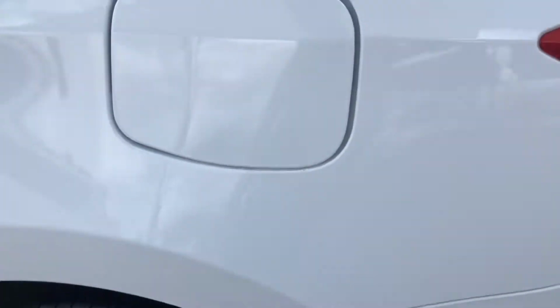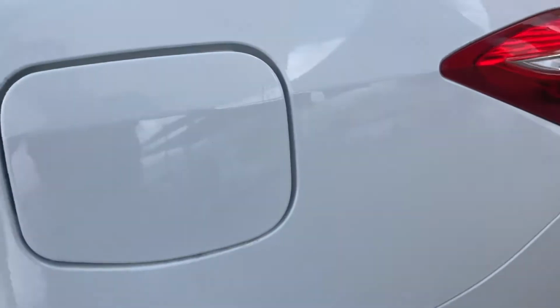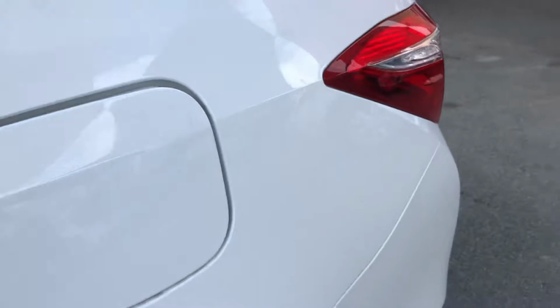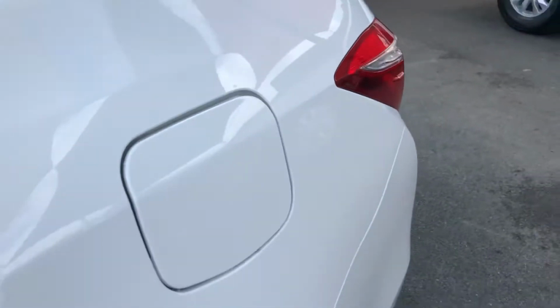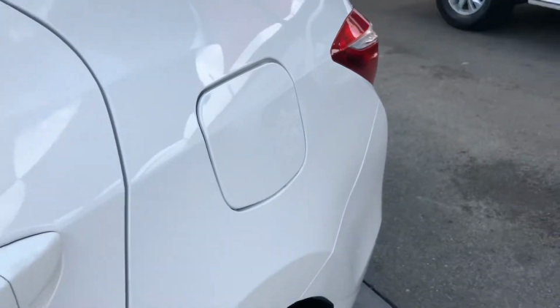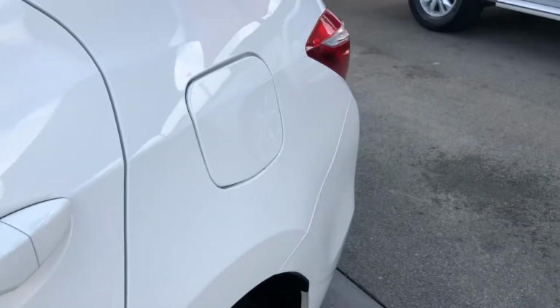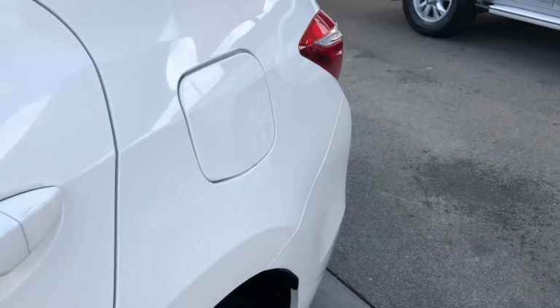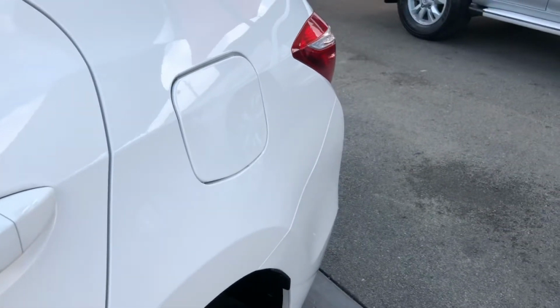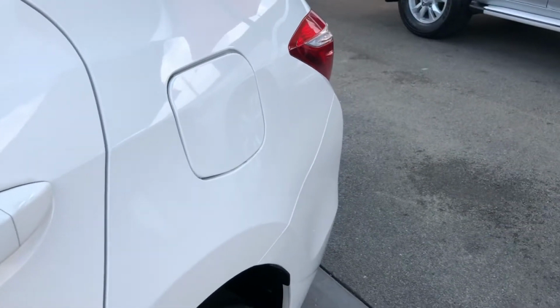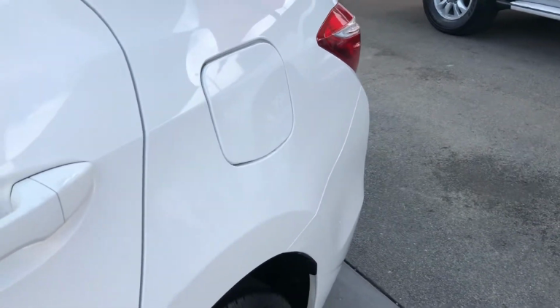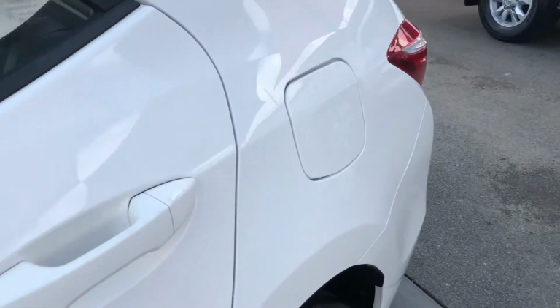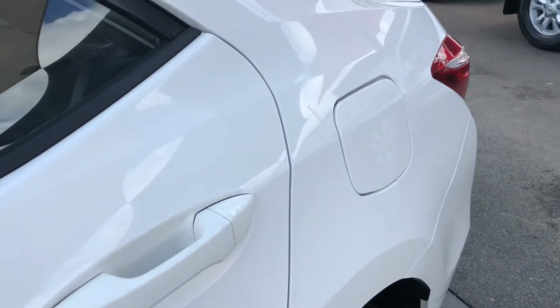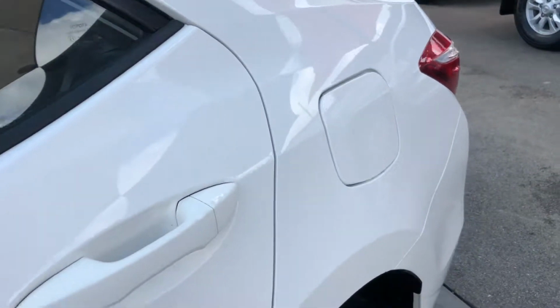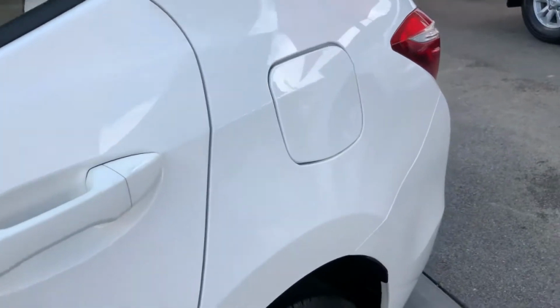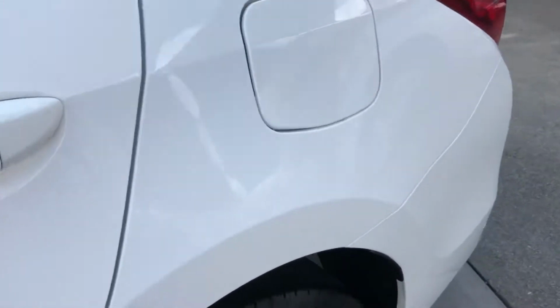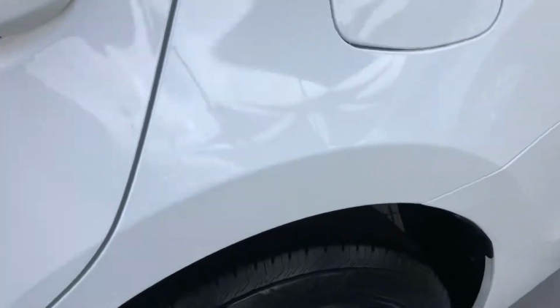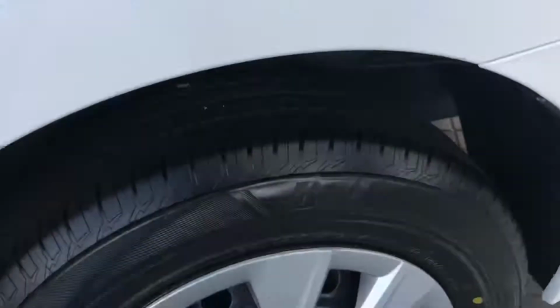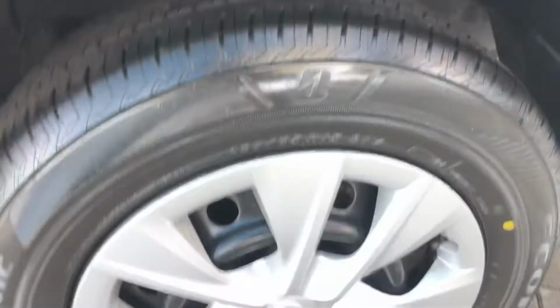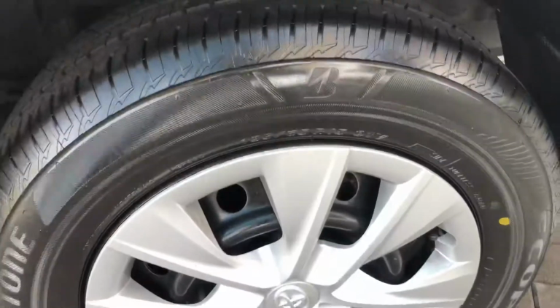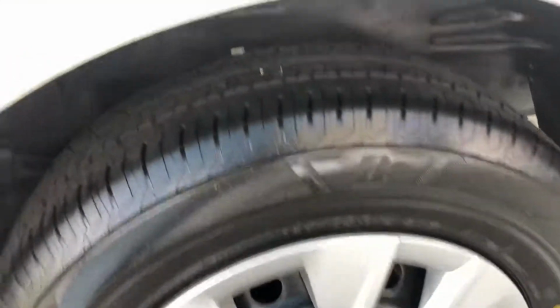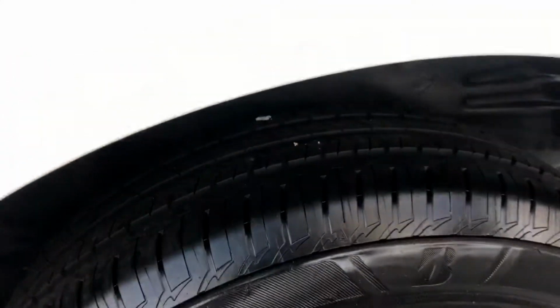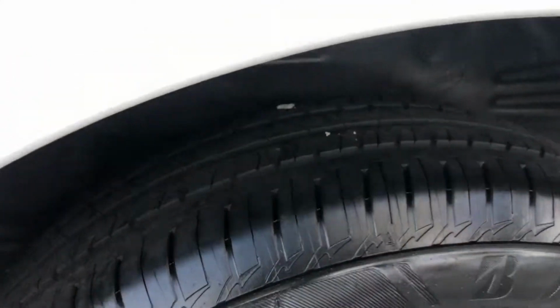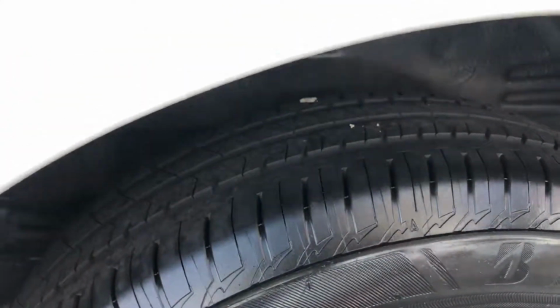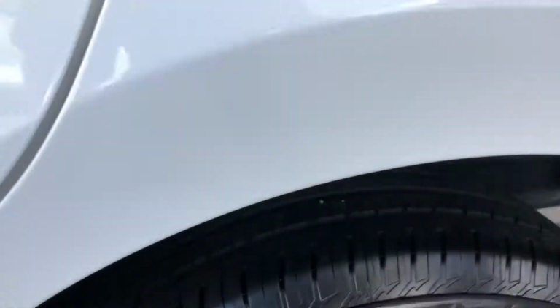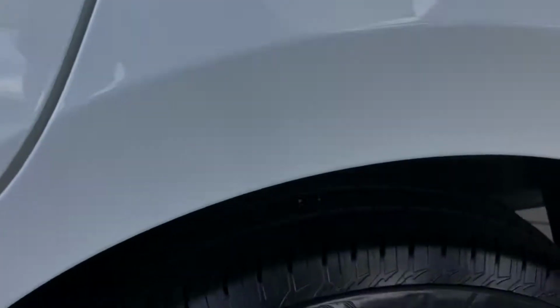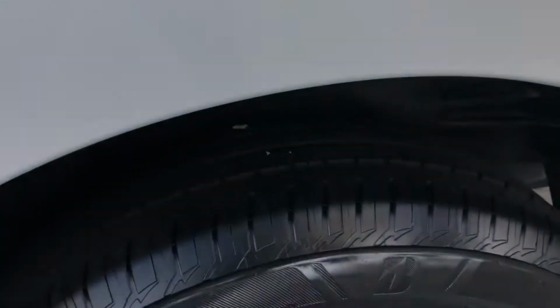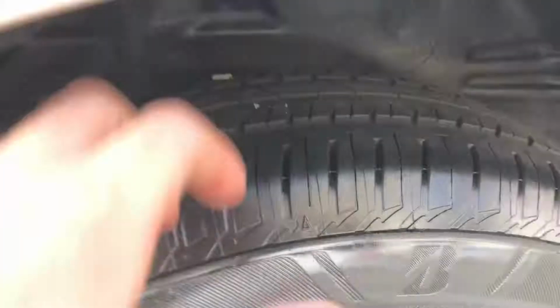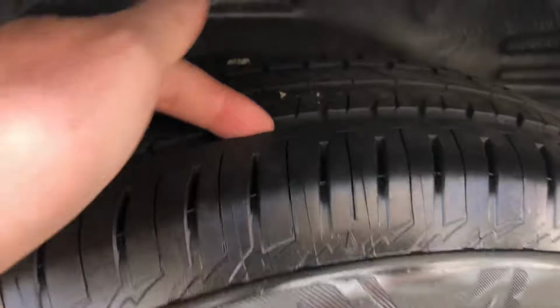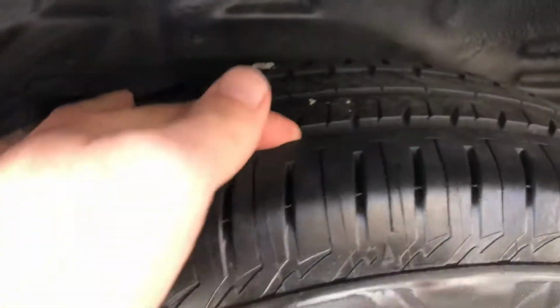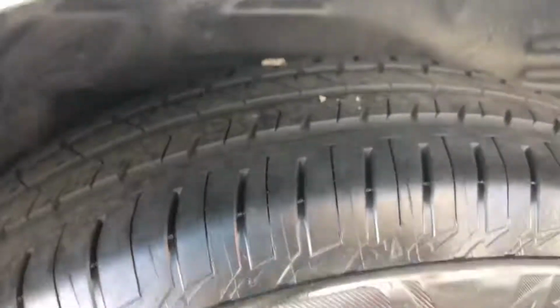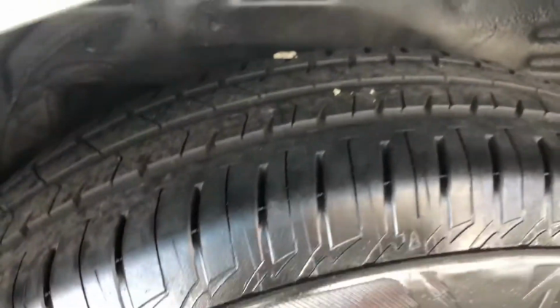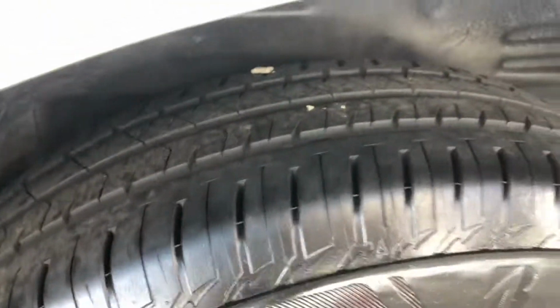Panels all line up, which is awesome, and the colours match as well — meaning there haven't been any major accidents or anything like that. Our car history reports check that as well. And as you can see there, brand new tyres on the rear.